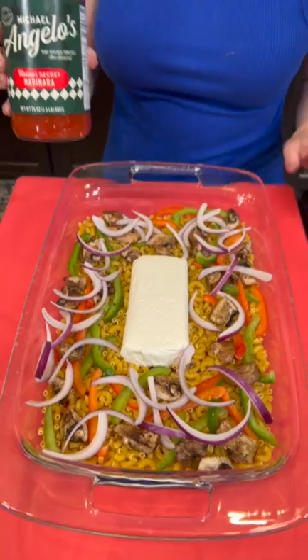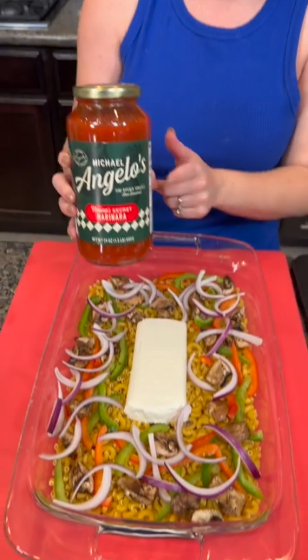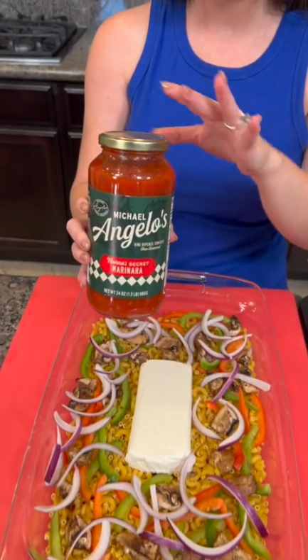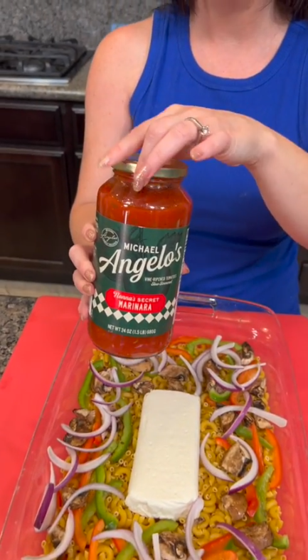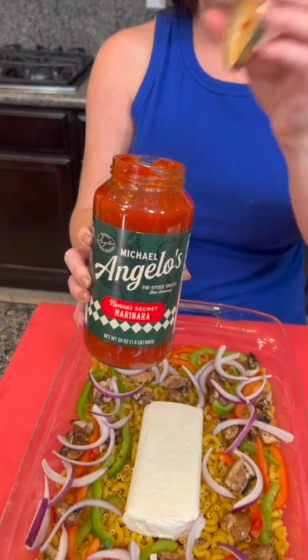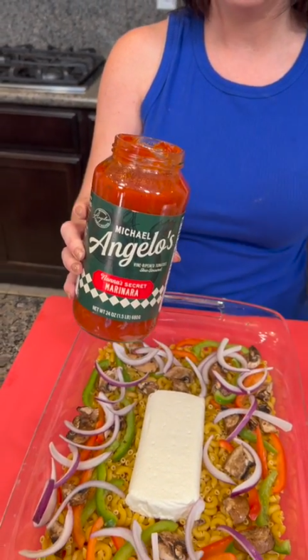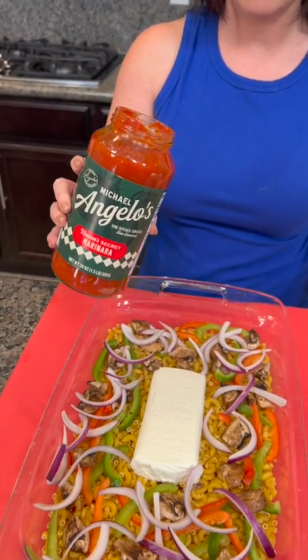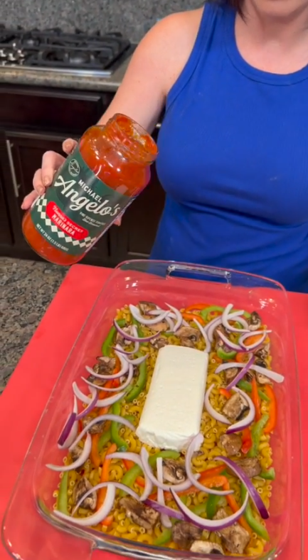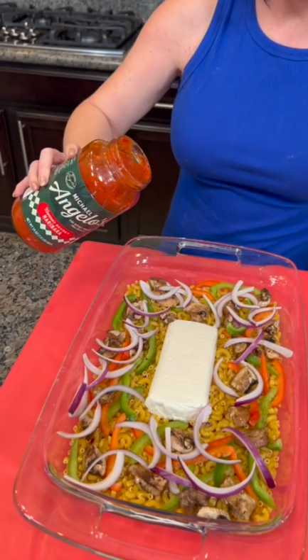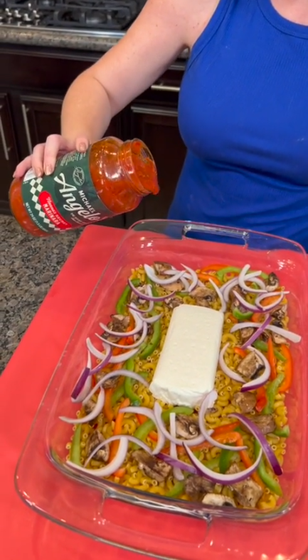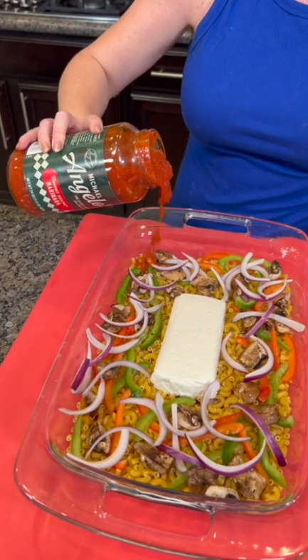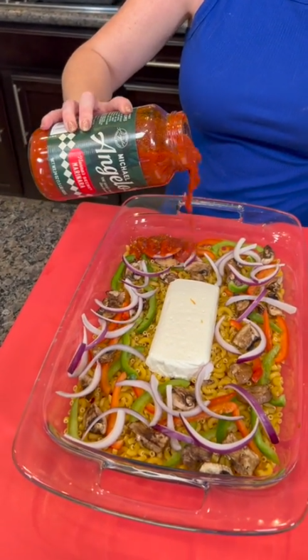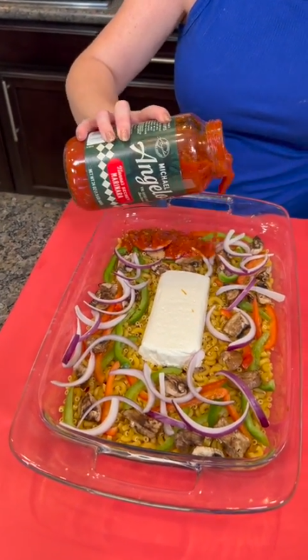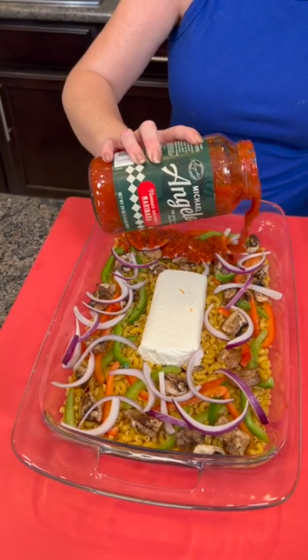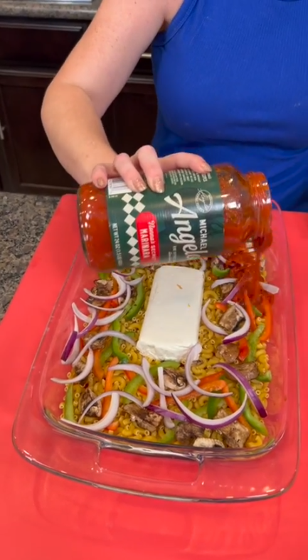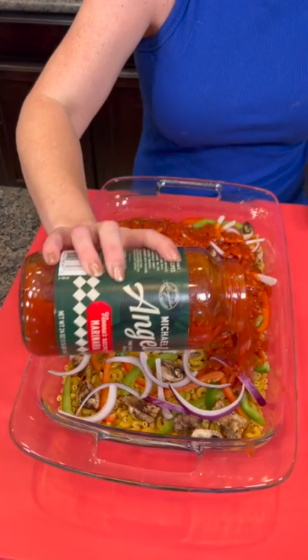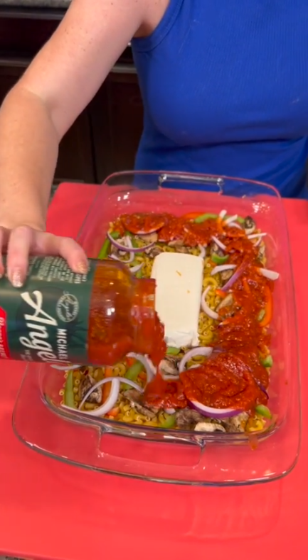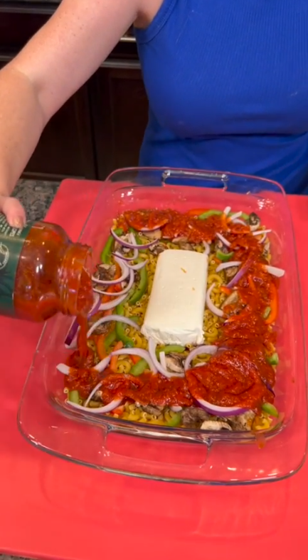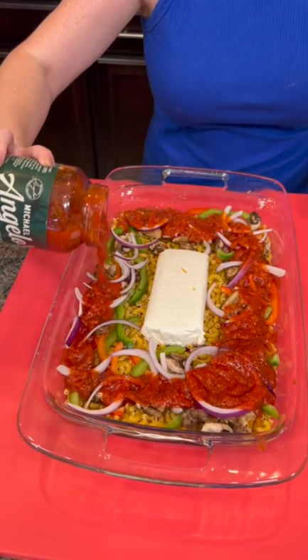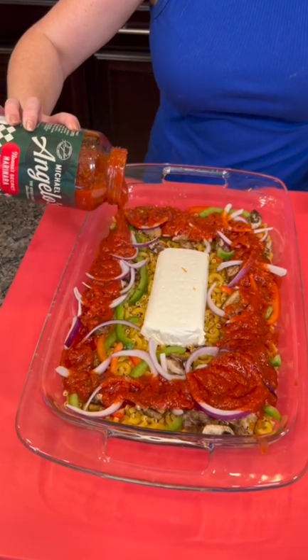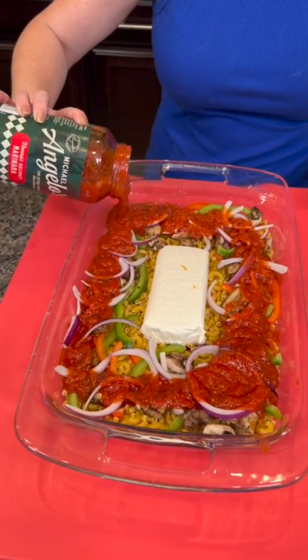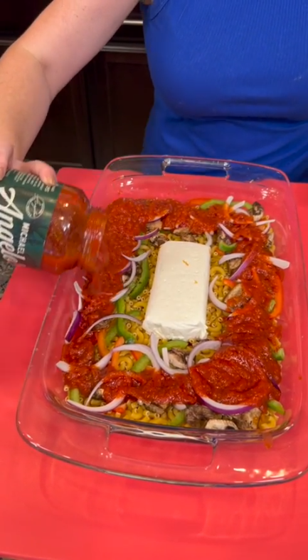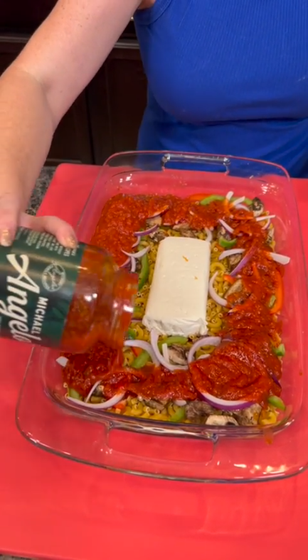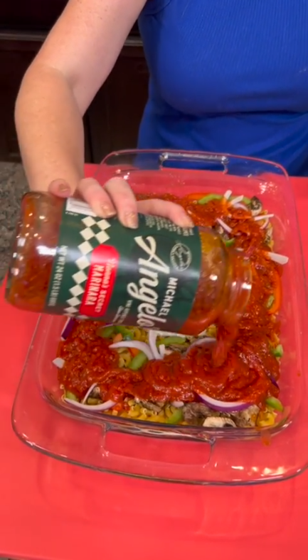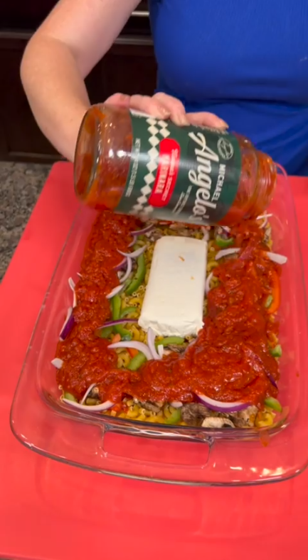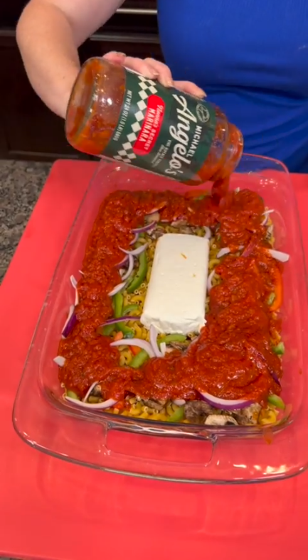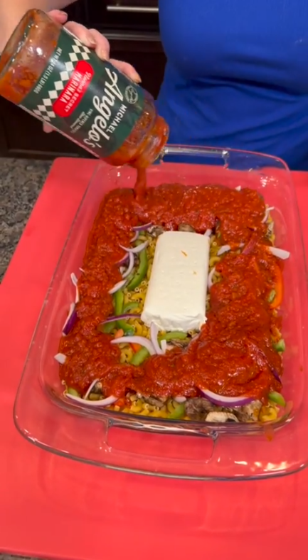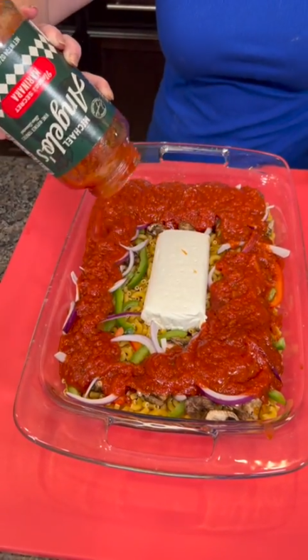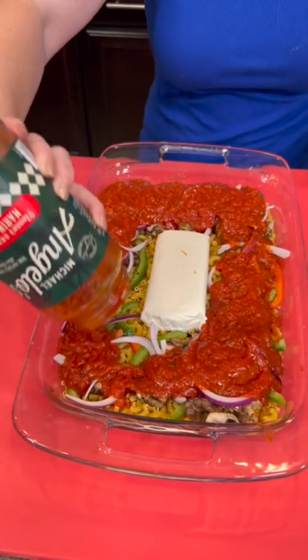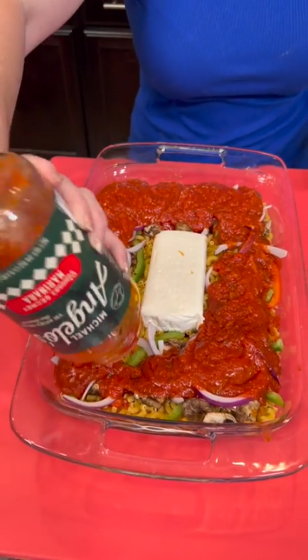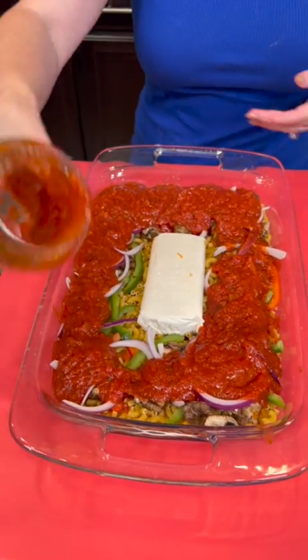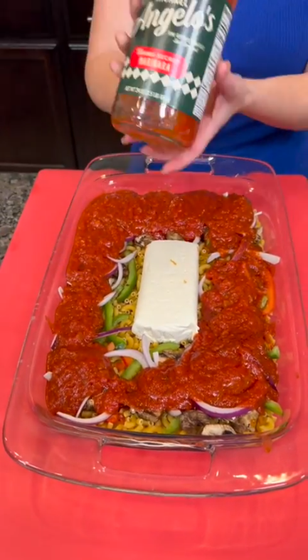Now you're going to take your favorite brand of marinara sauce. Let me know what is your favorite brand of sauce. We're just going to pour the entire jar right on top of our dried pasta and veggies — one whole jar of sauce.